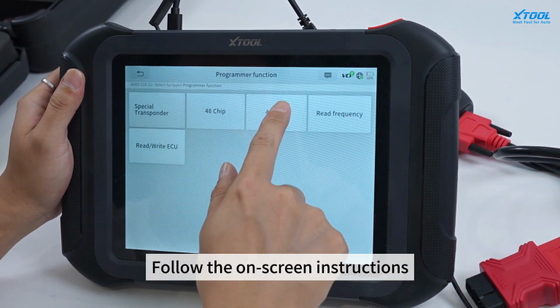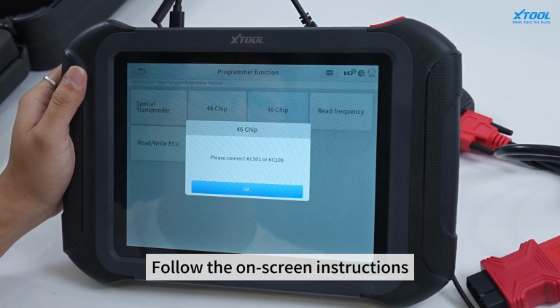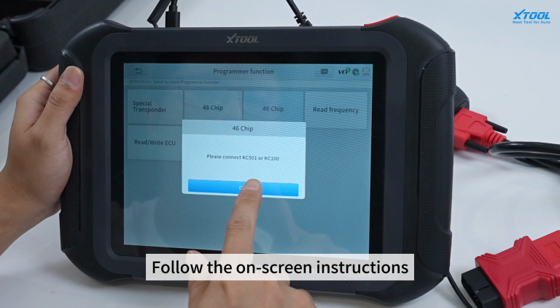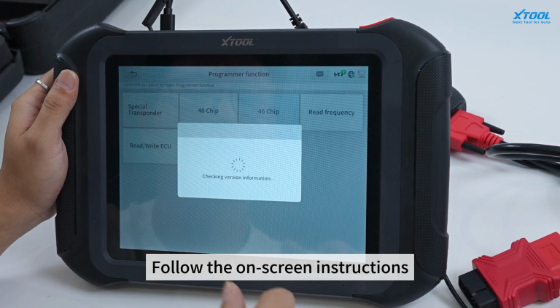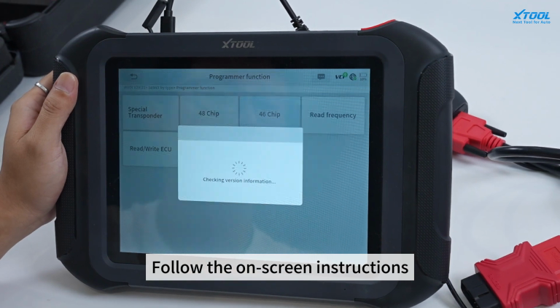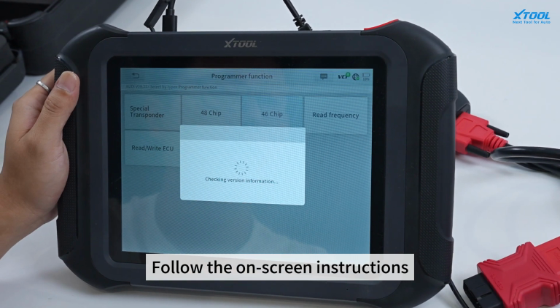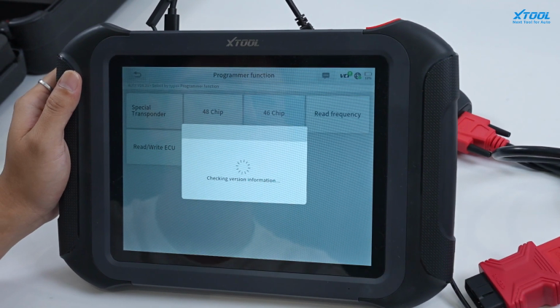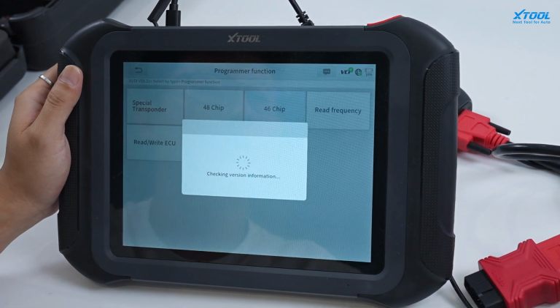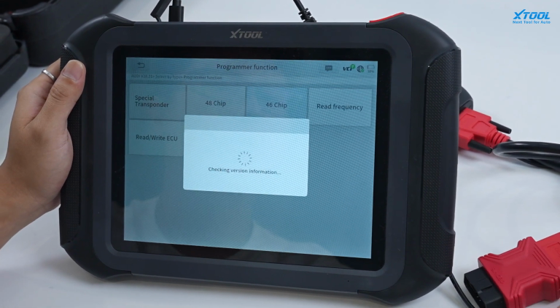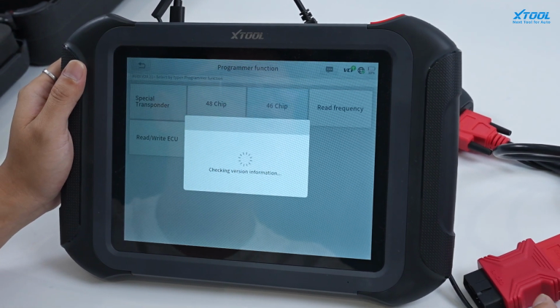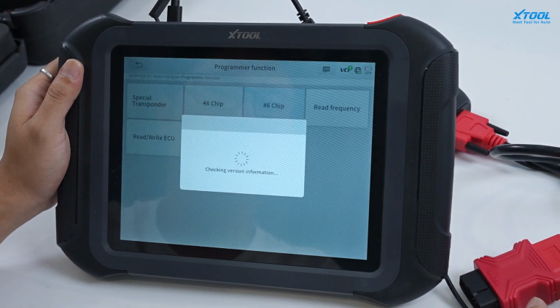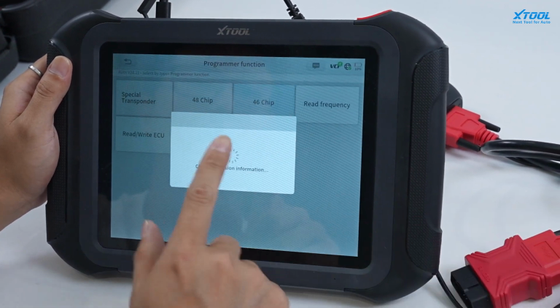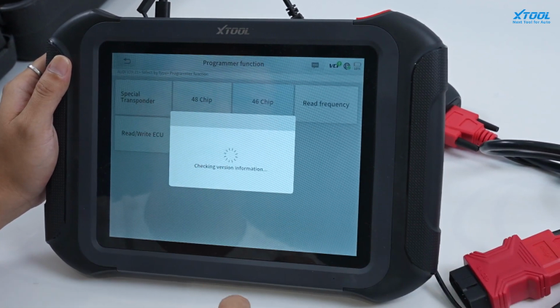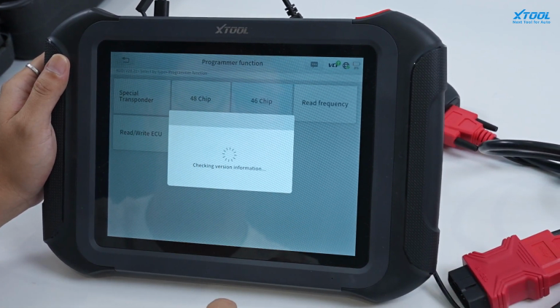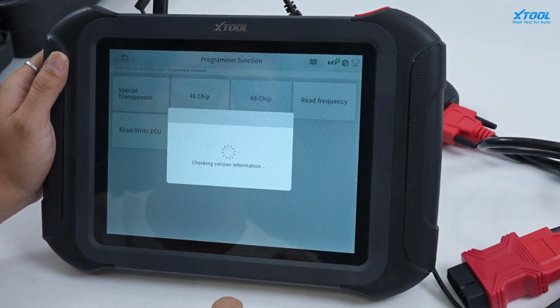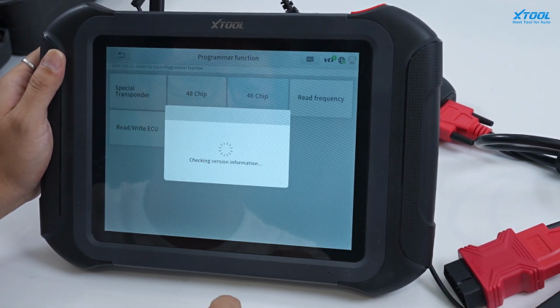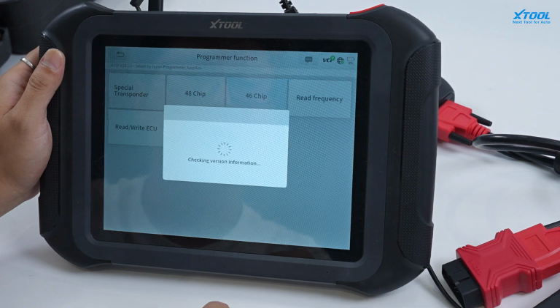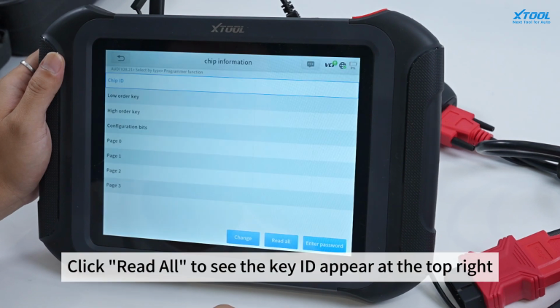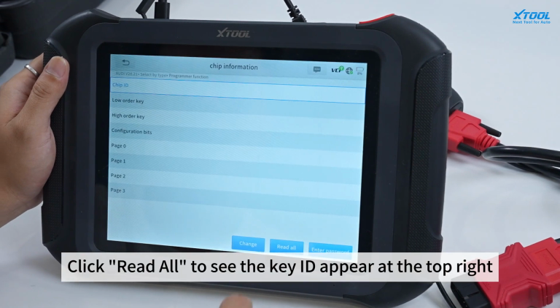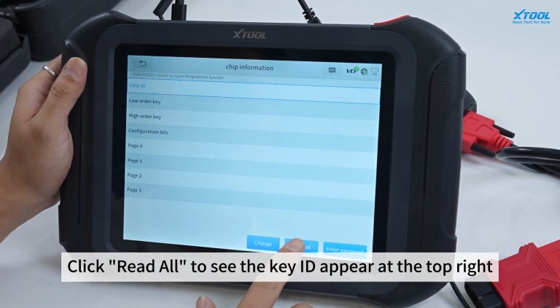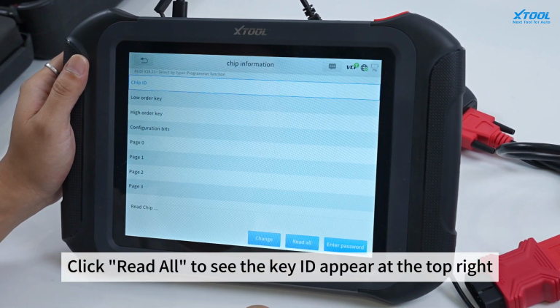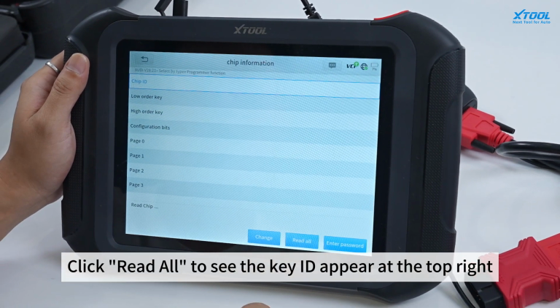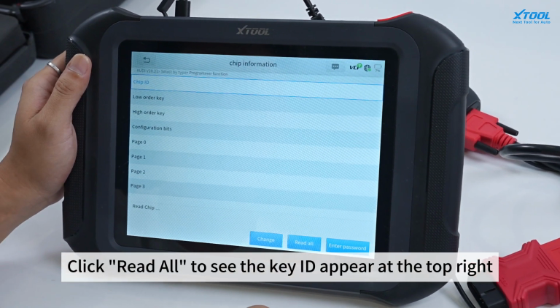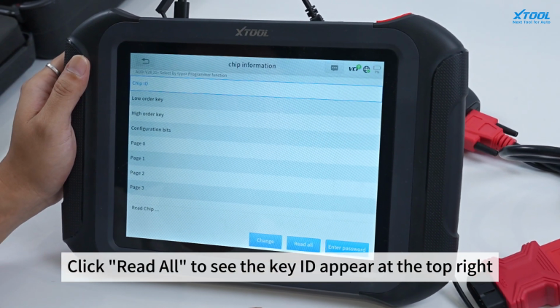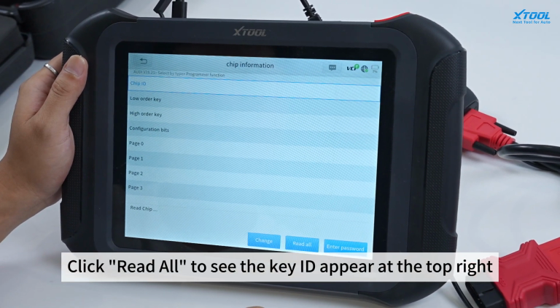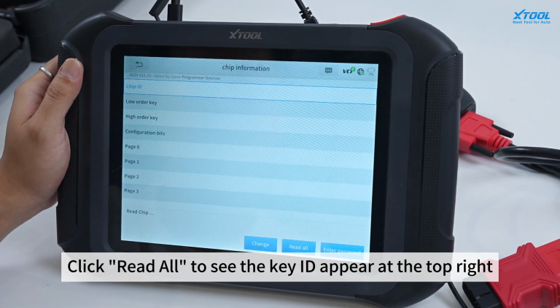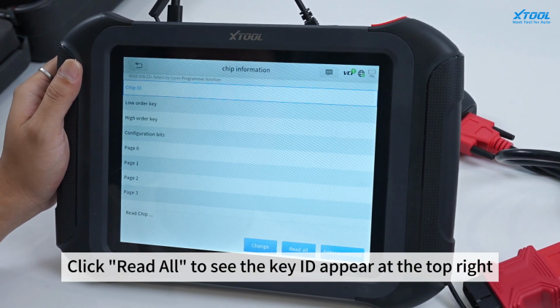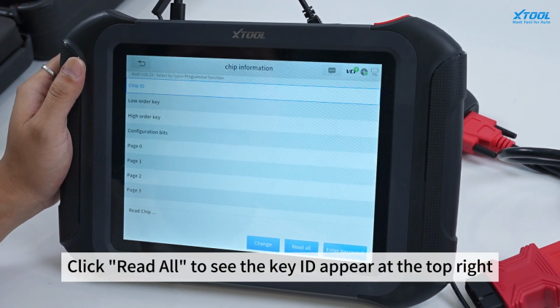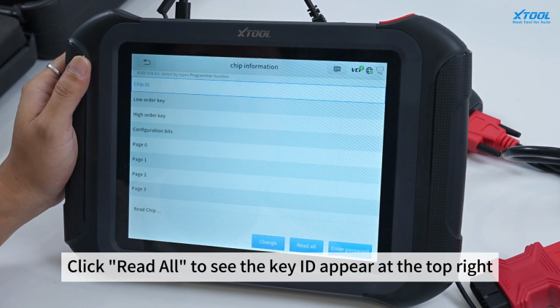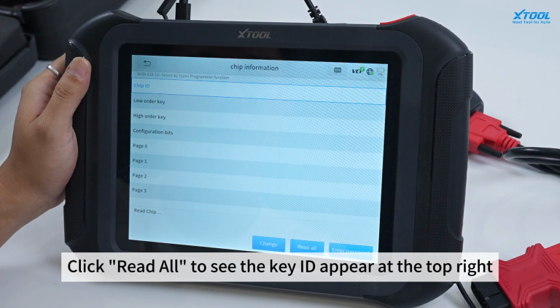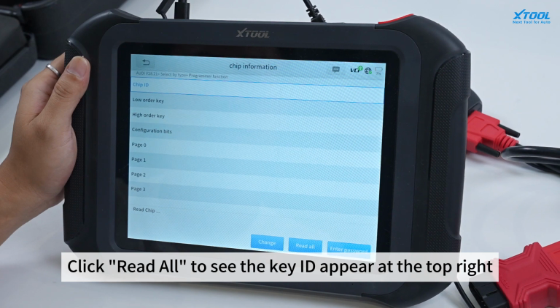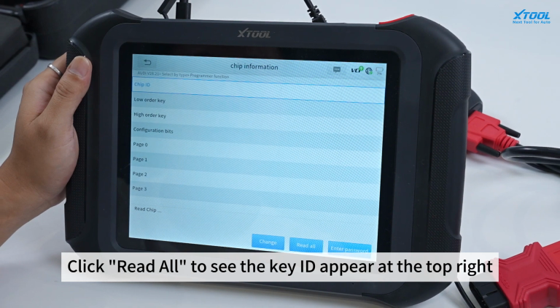Follow the on-screen instructions. Click Reload to see the key ID appear at the top right.